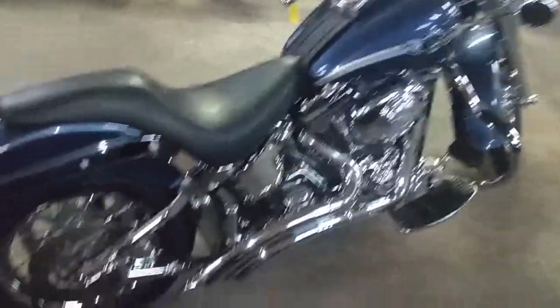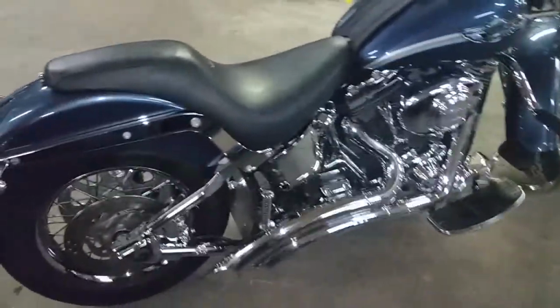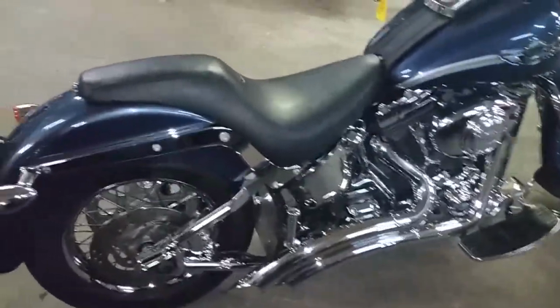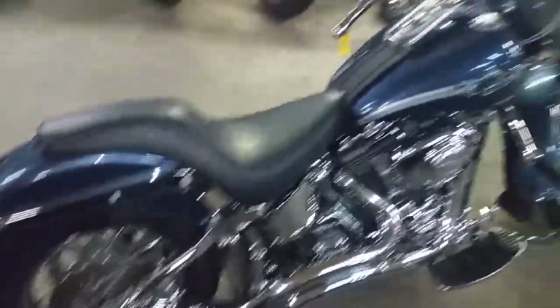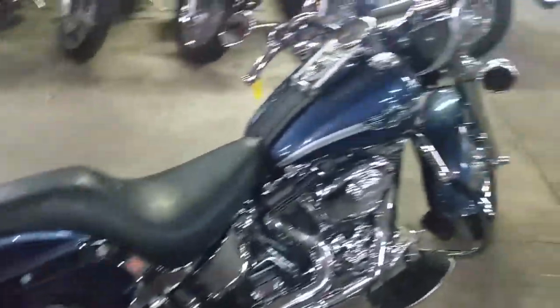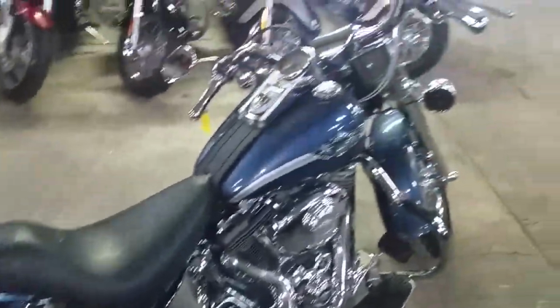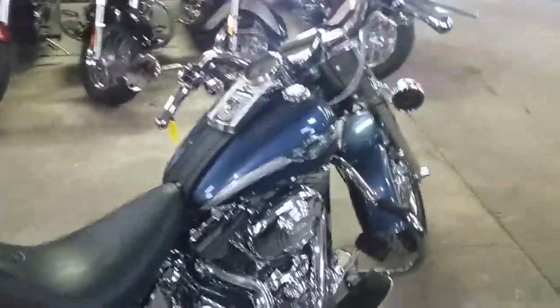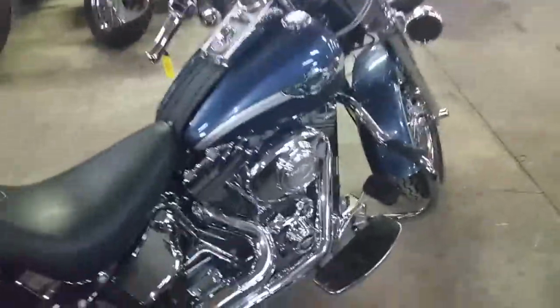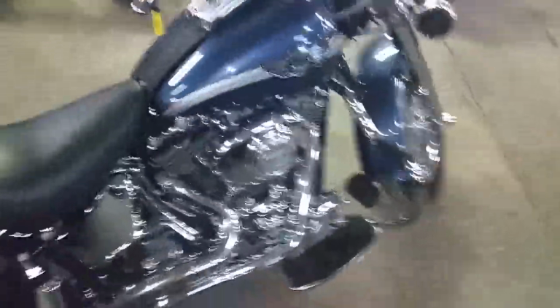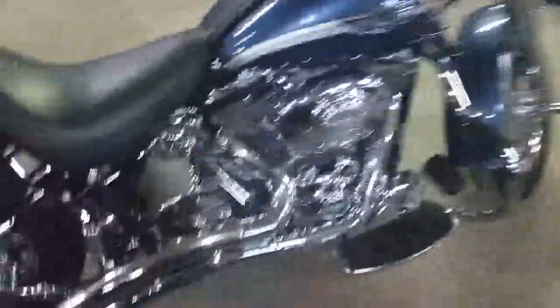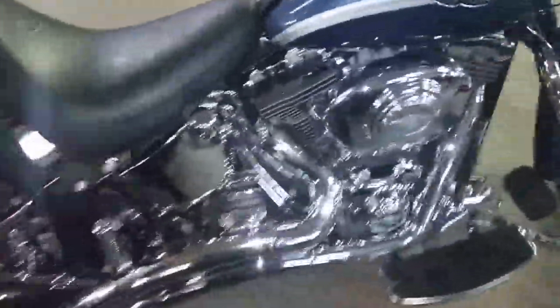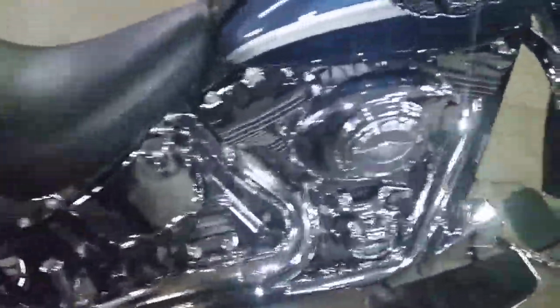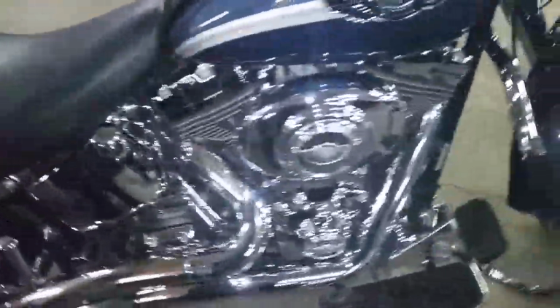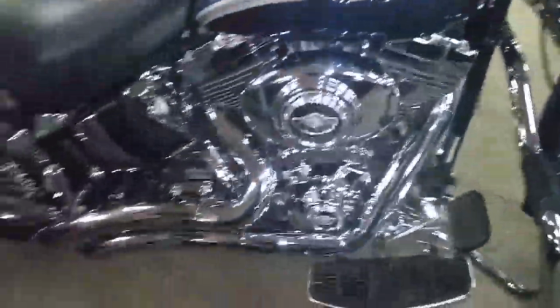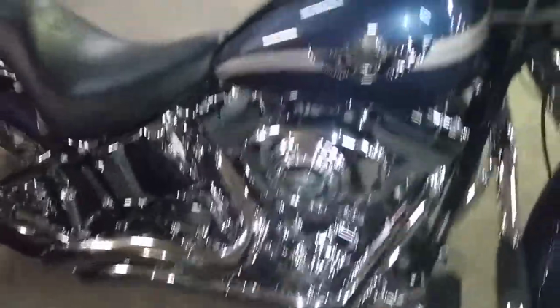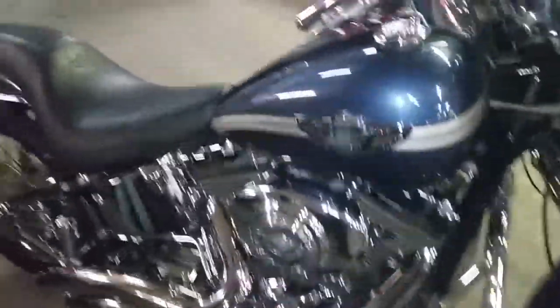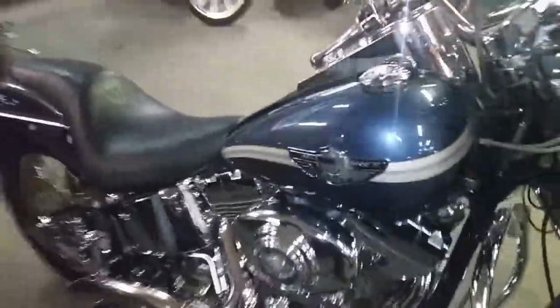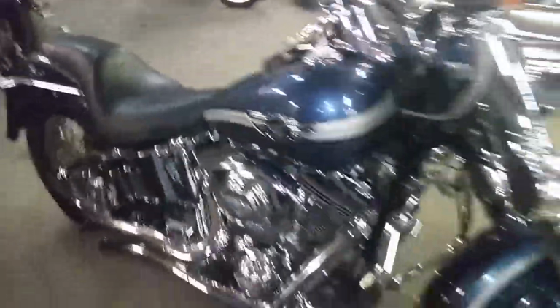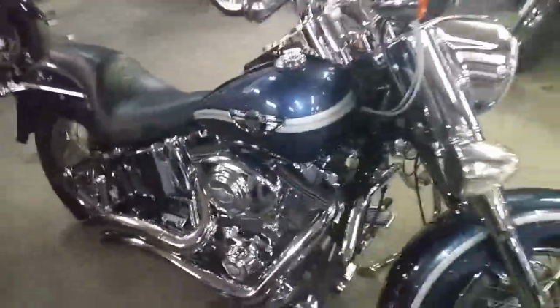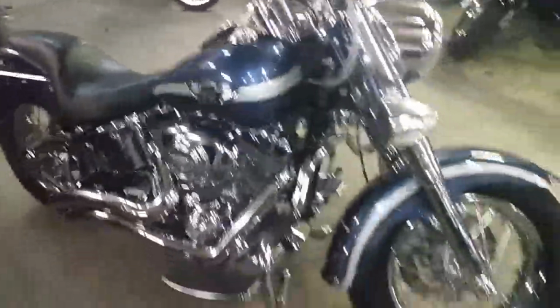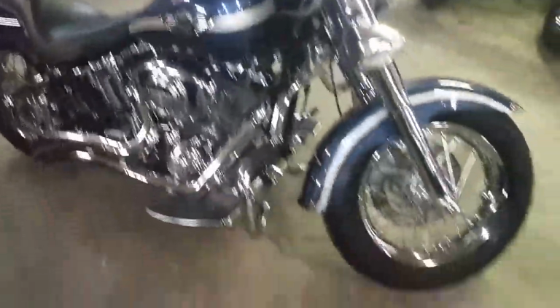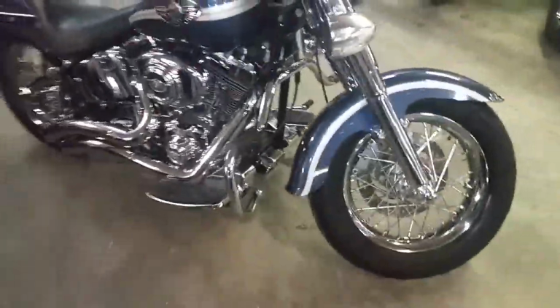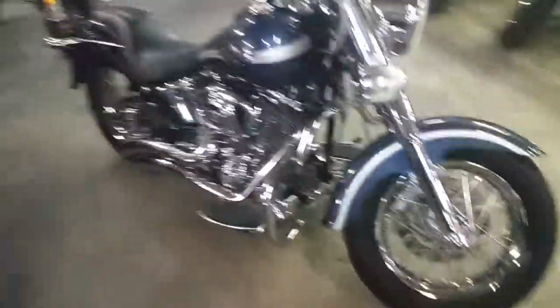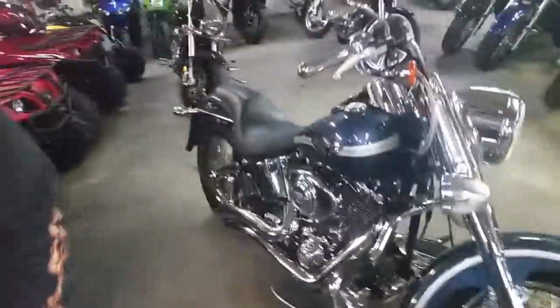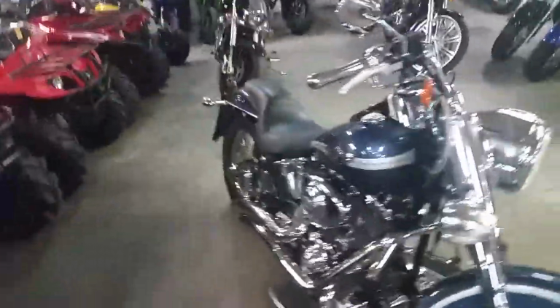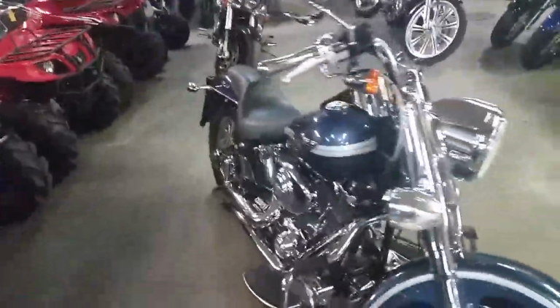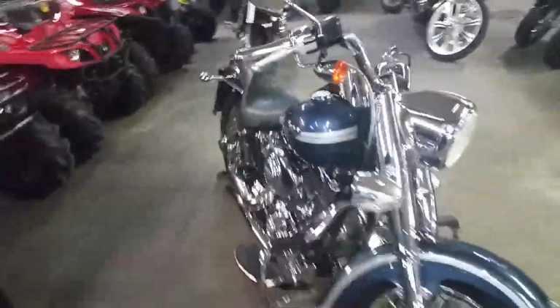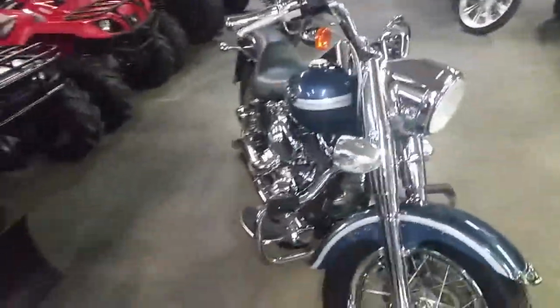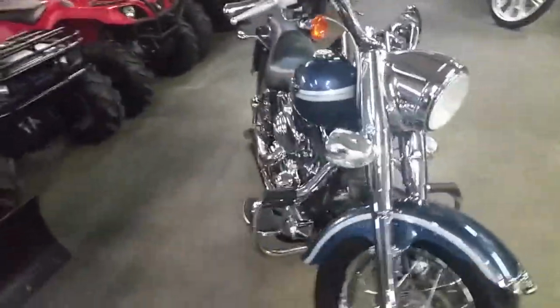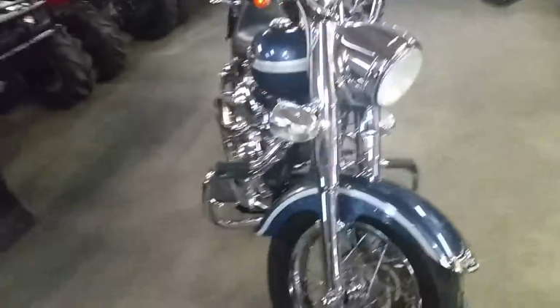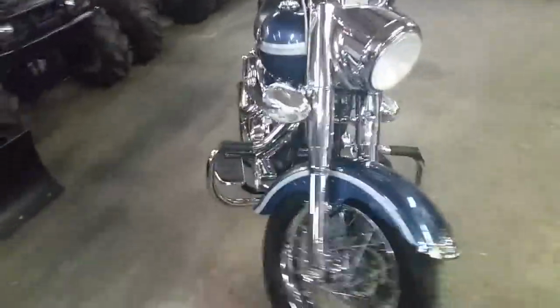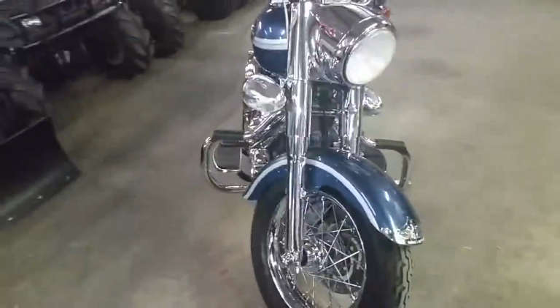Hey guys, Chad and Andrew here at Approval Power Sports. Anybody looking for a Harley? We got it. We got over 80 used Harleys in our showroom — over 450 bikes. We got guaranteed financing on our Harleys.